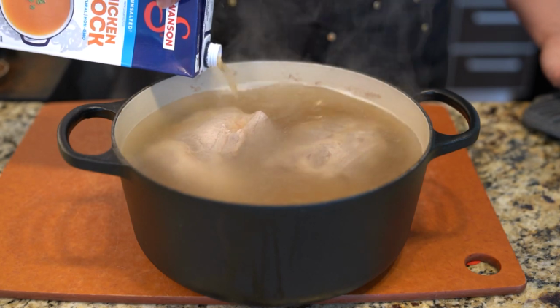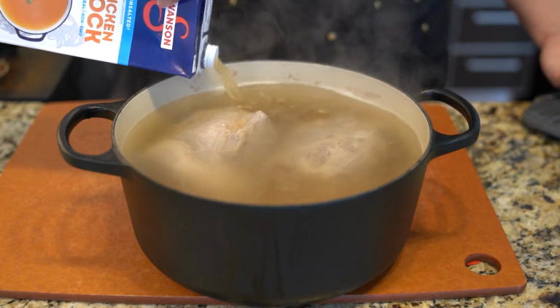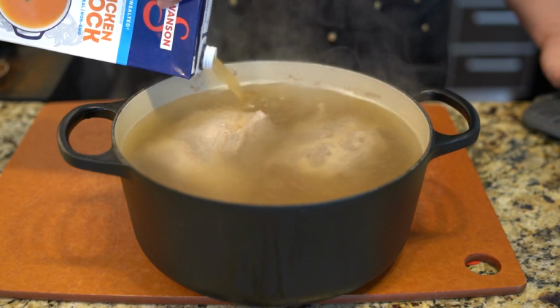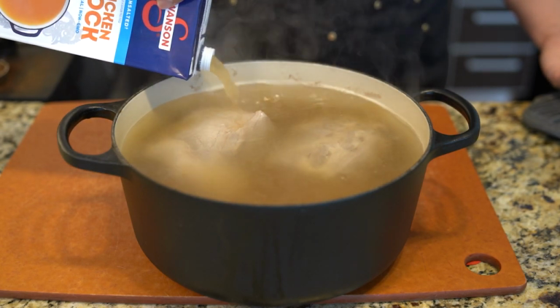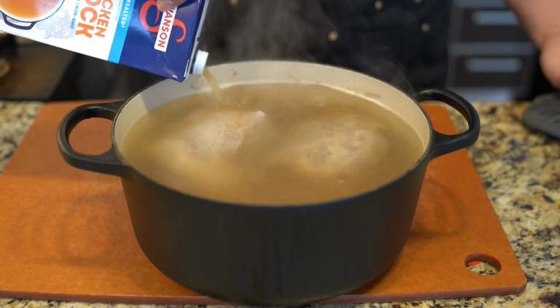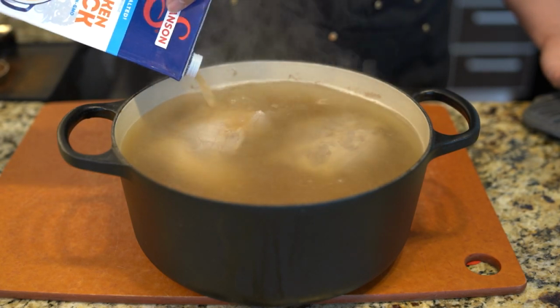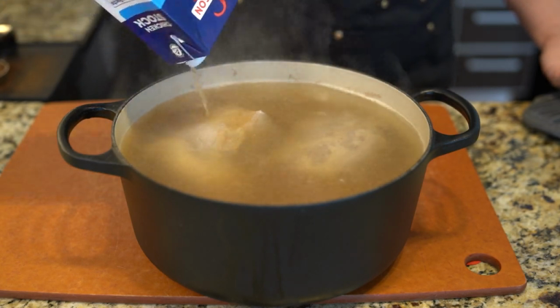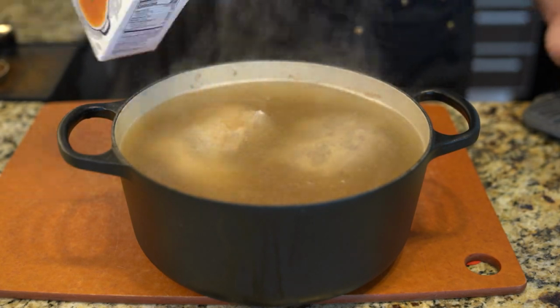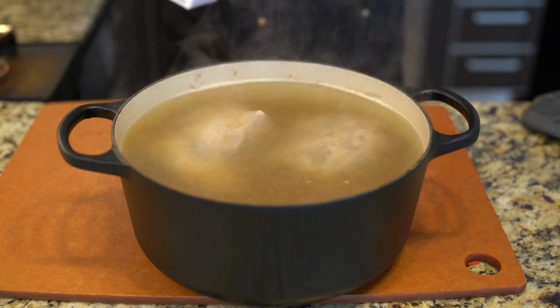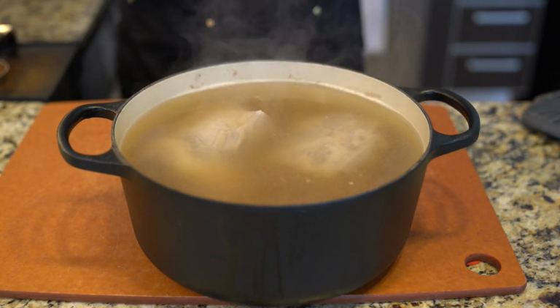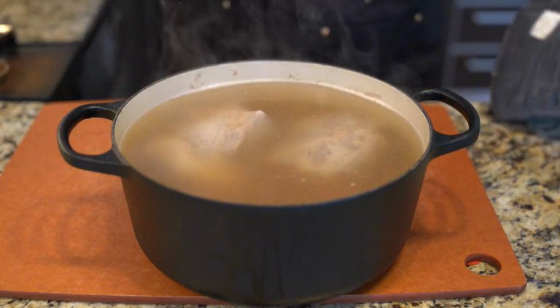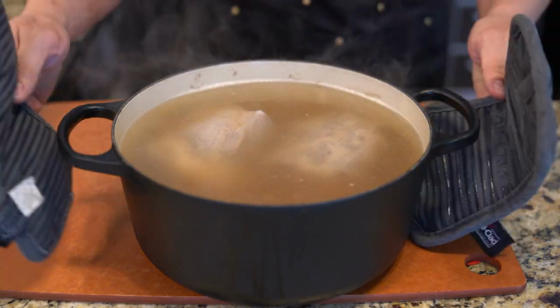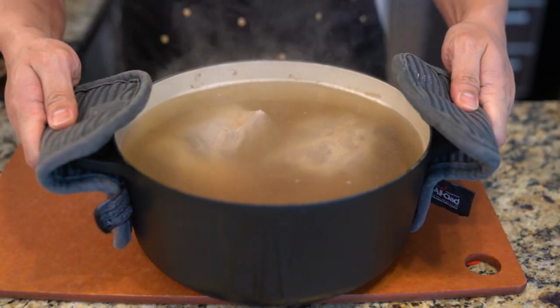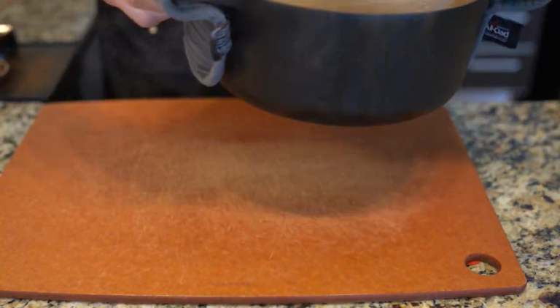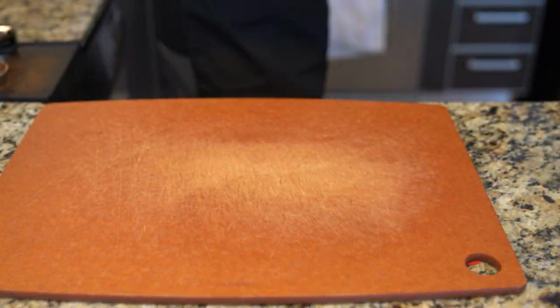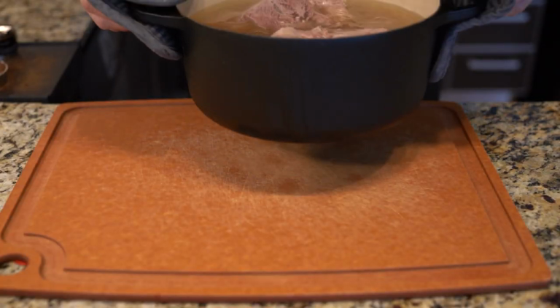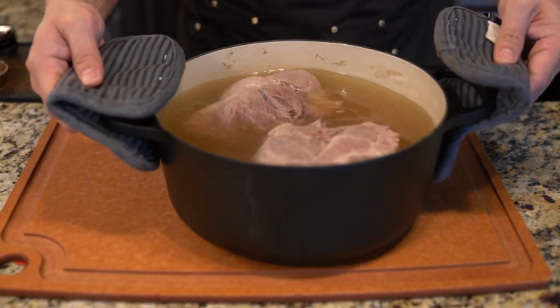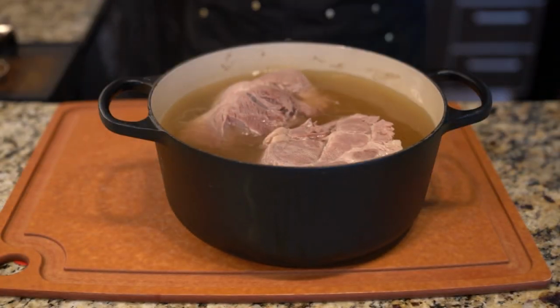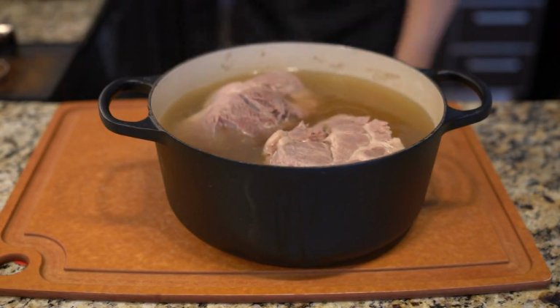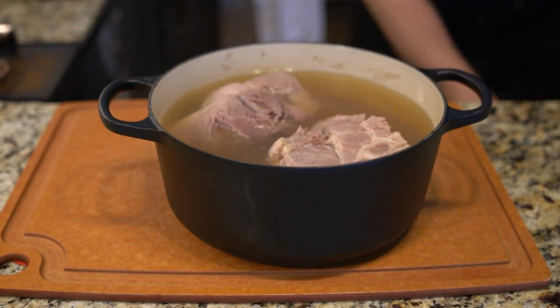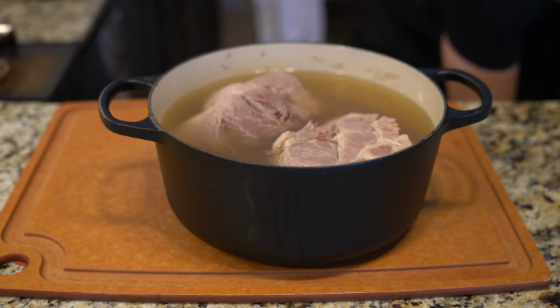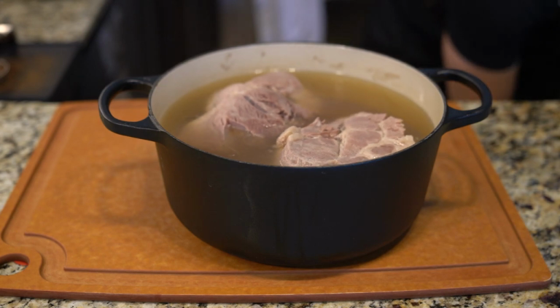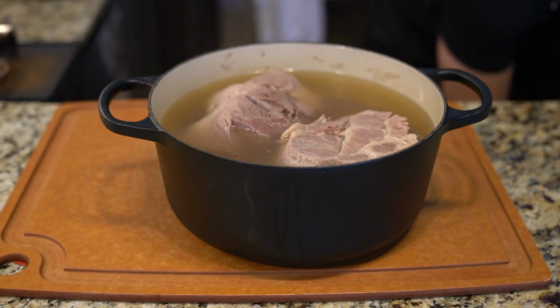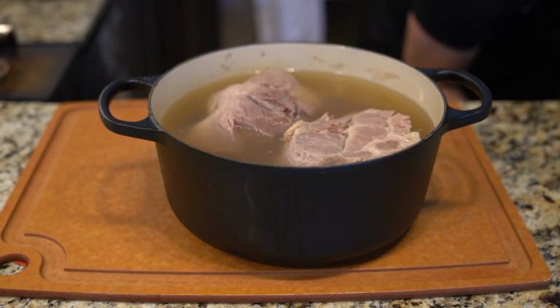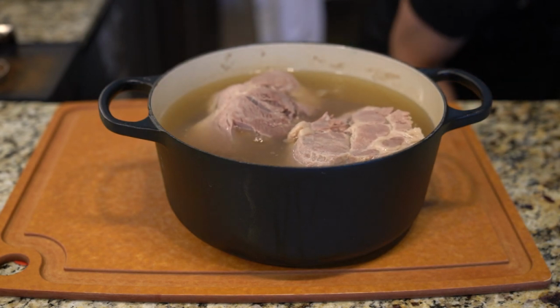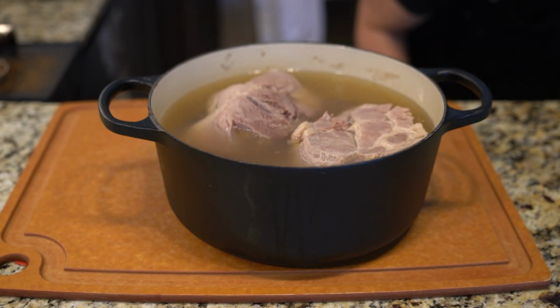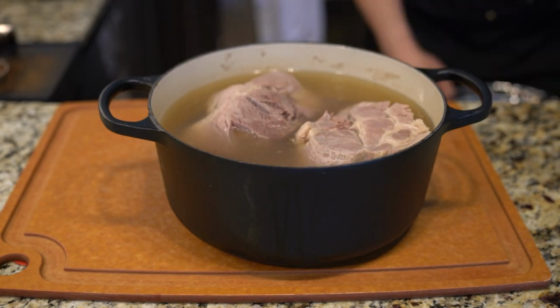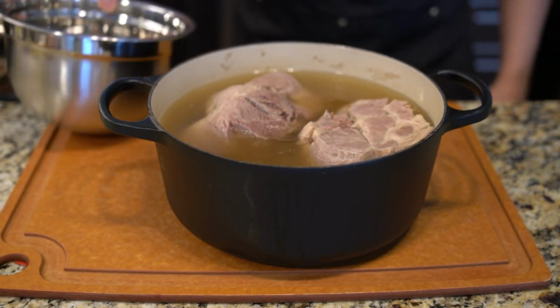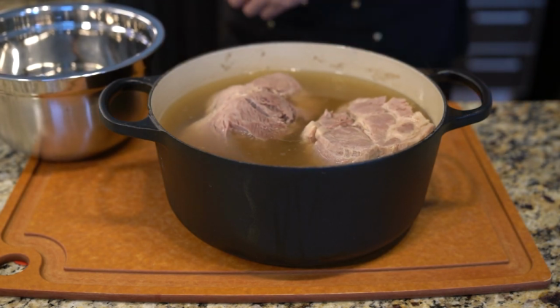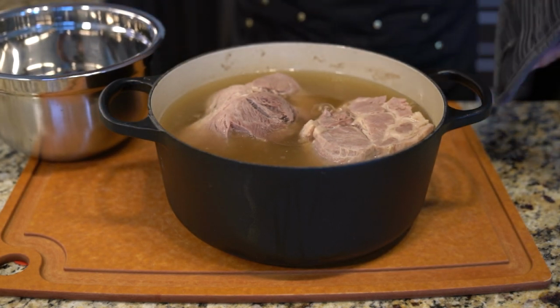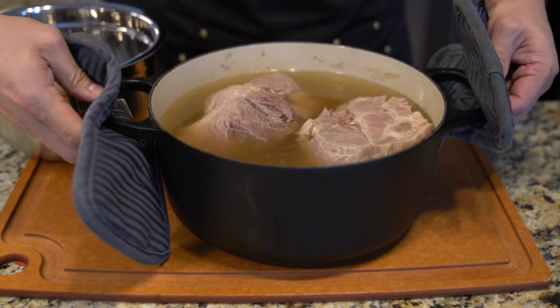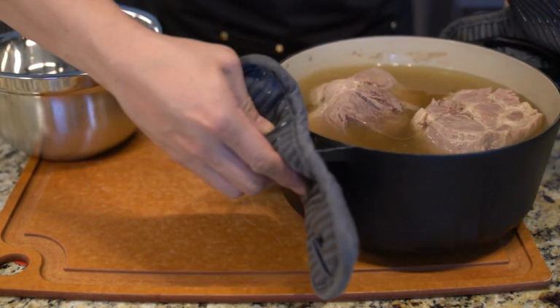Once I finish adding the stock, I'm going to put it back onto the stove to simmer. This adds the extra flavor of the chicken and the pork together.